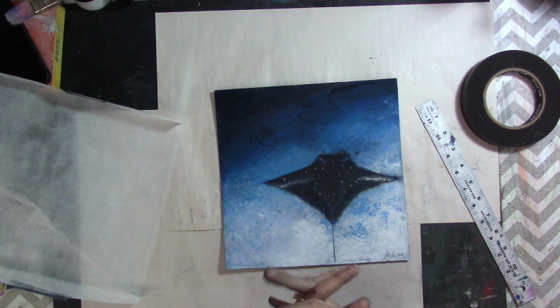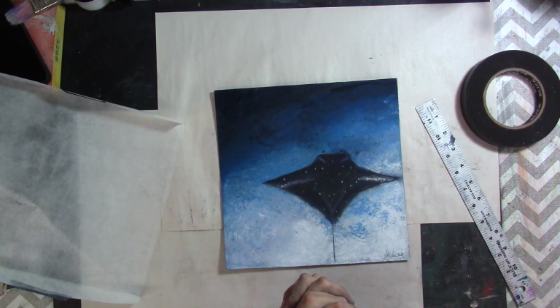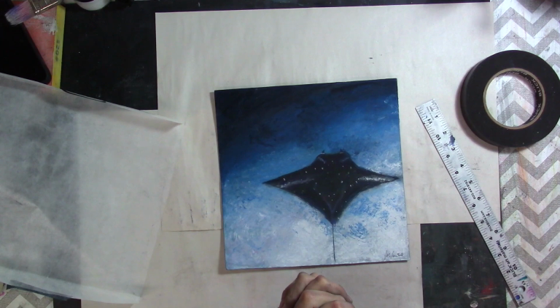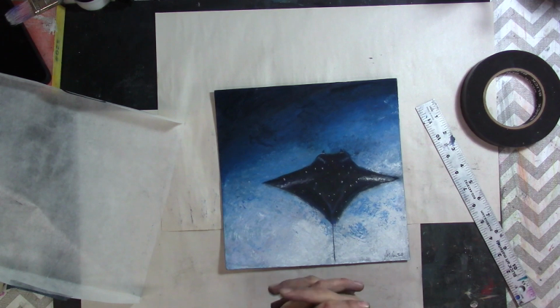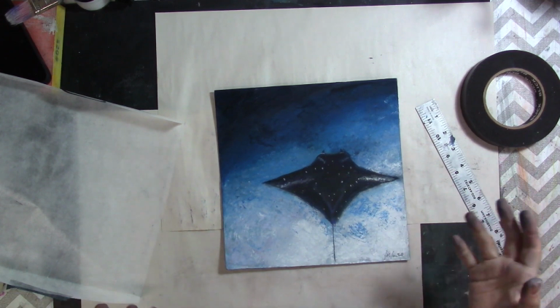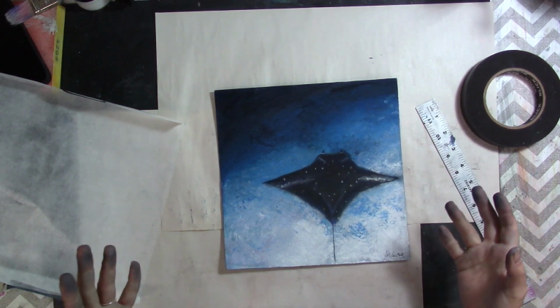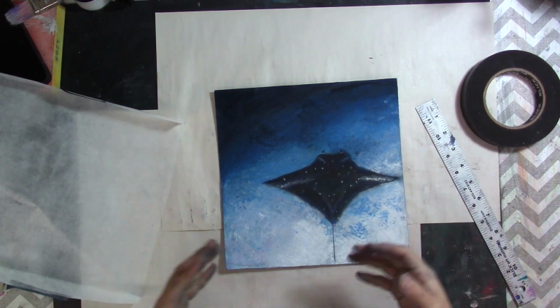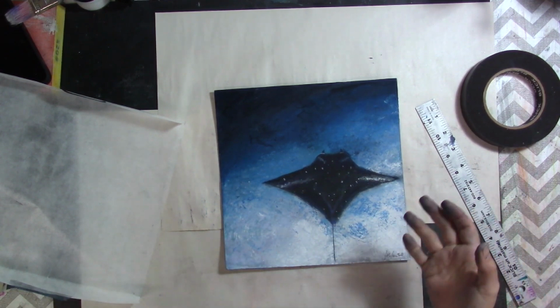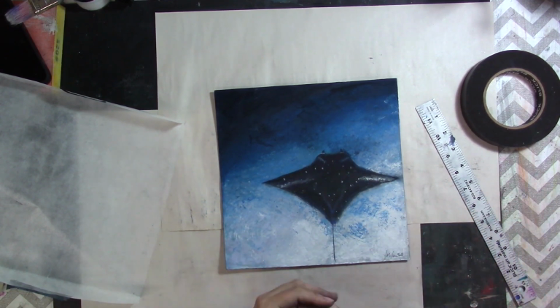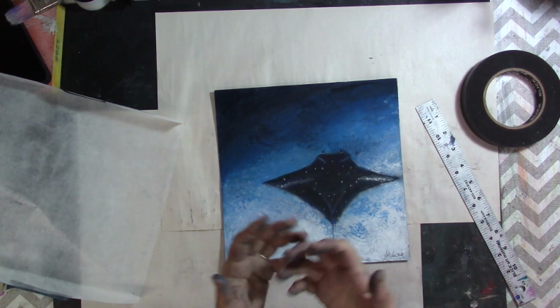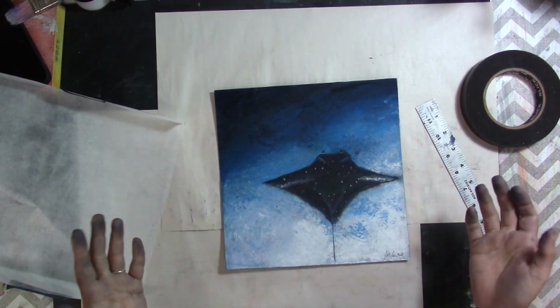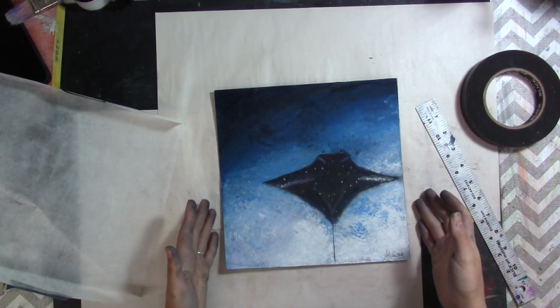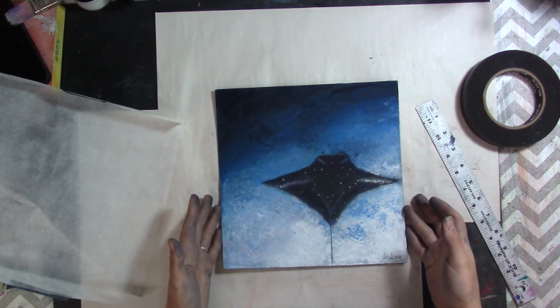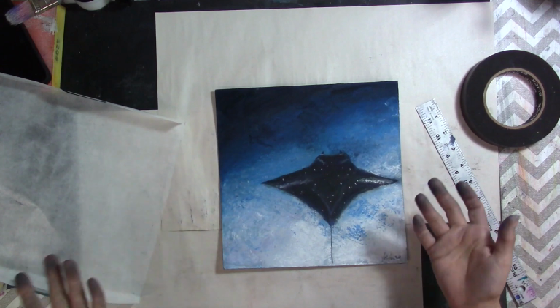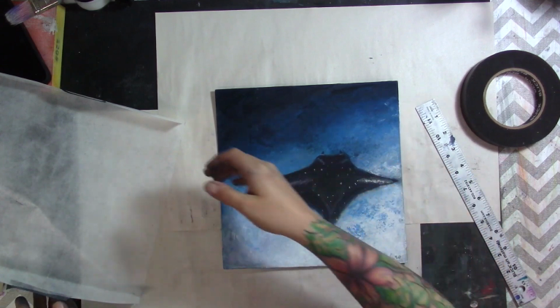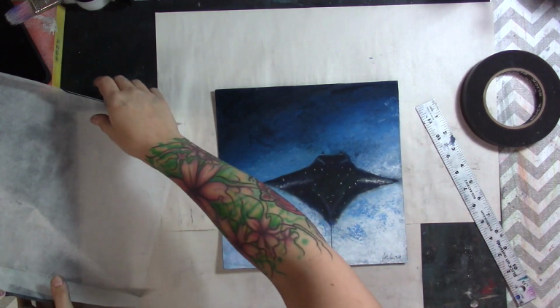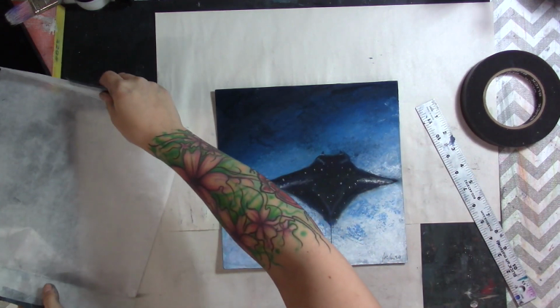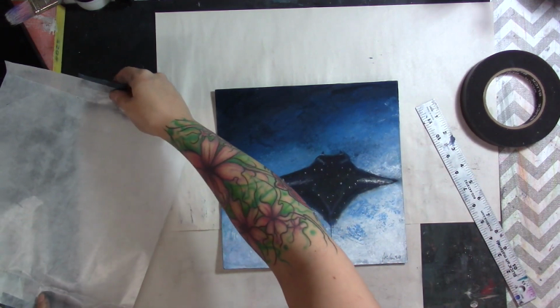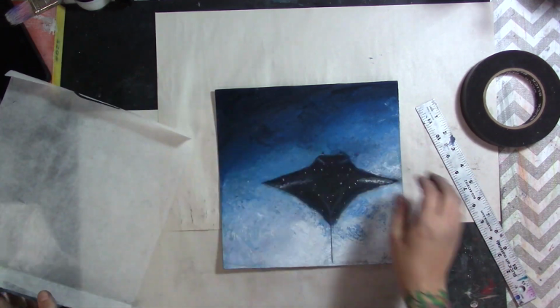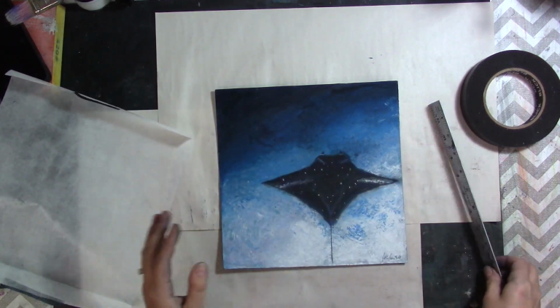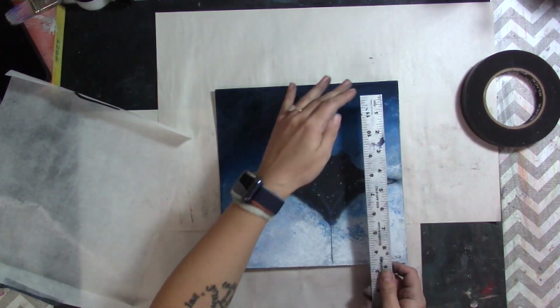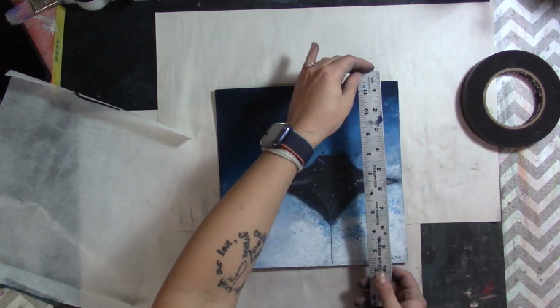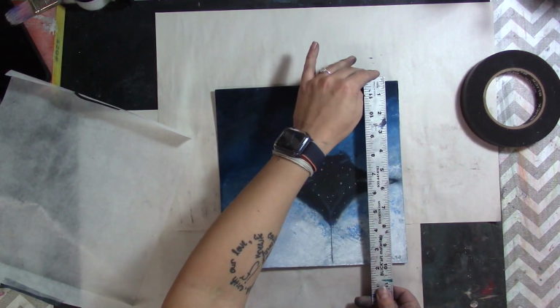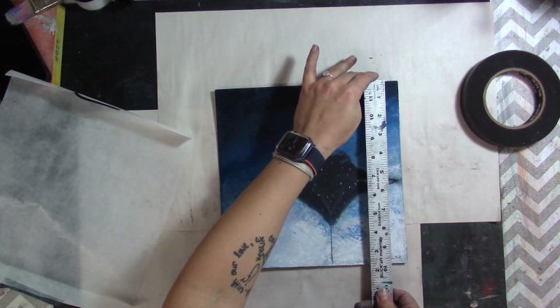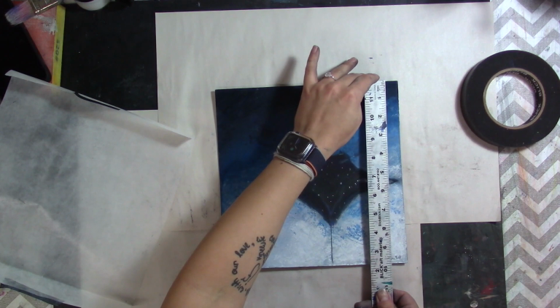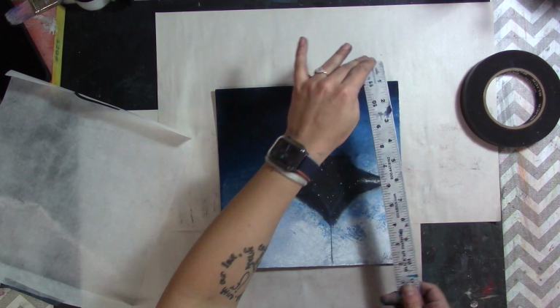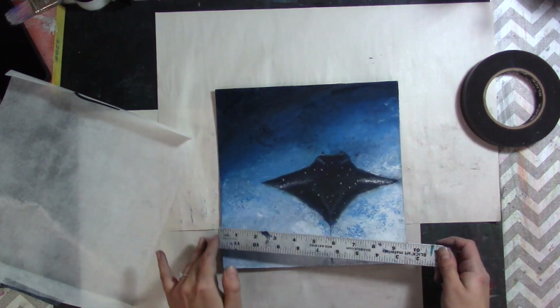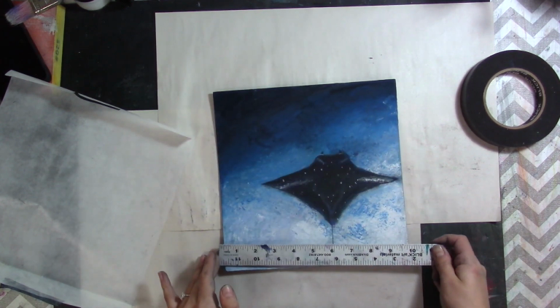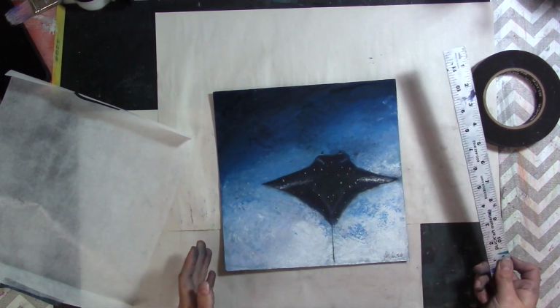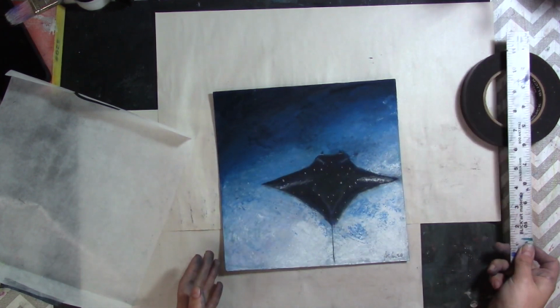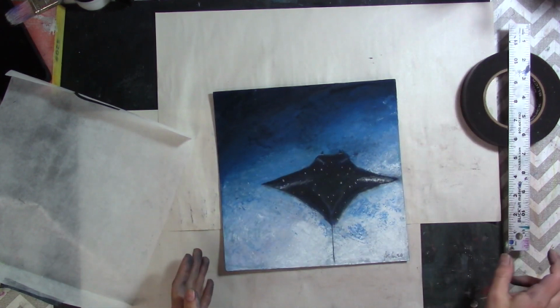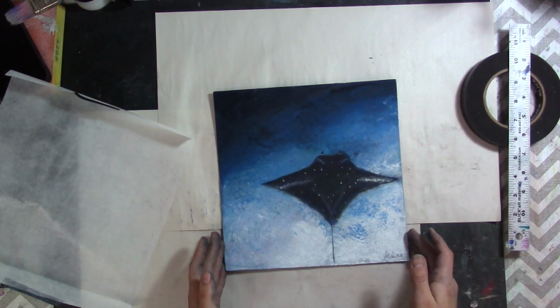You can get it at dickblick.com, Jerry's Artarama, or probably on Amazon. It's just glassine paper. I measure my canvas — I usually know before I even start painting what my canvas size is, and this one is a 10 by 10.